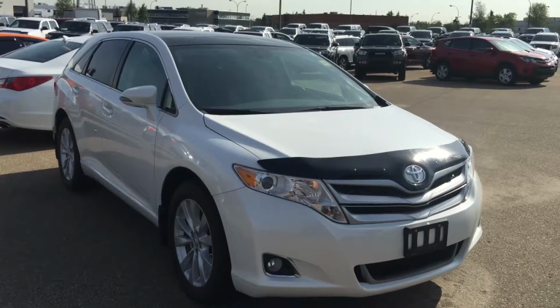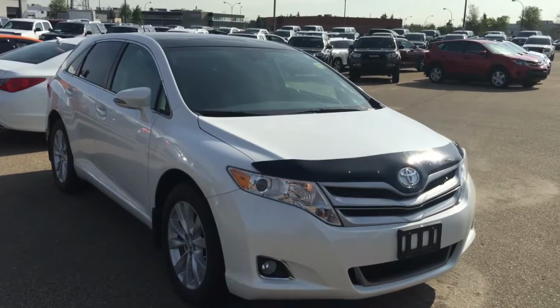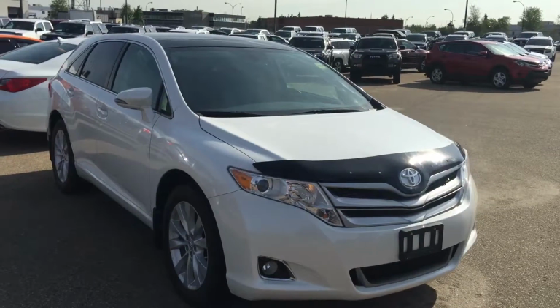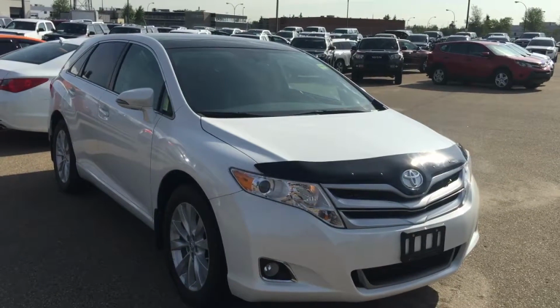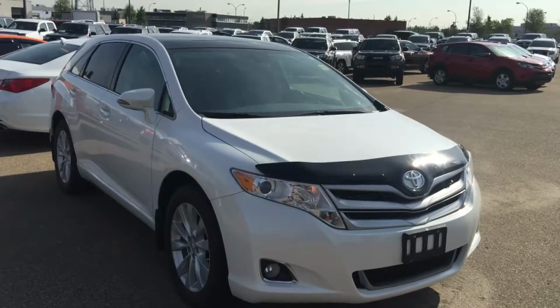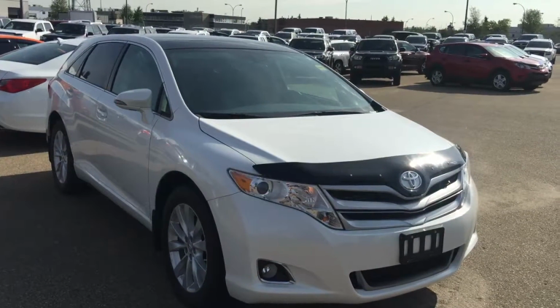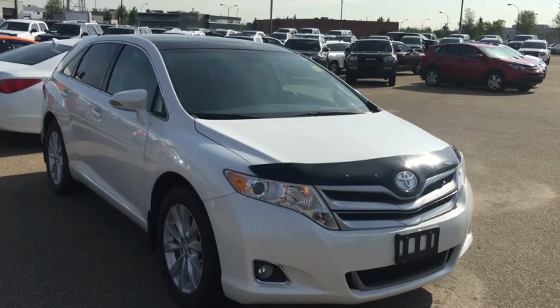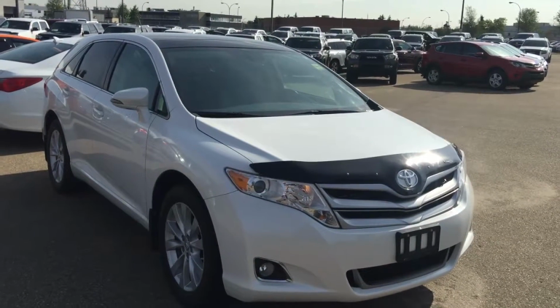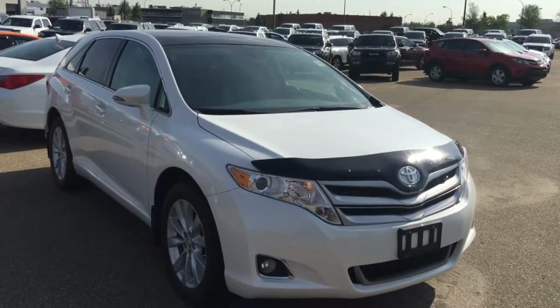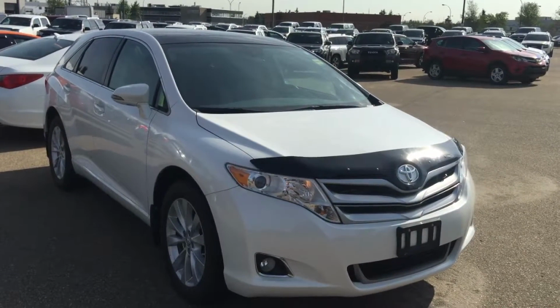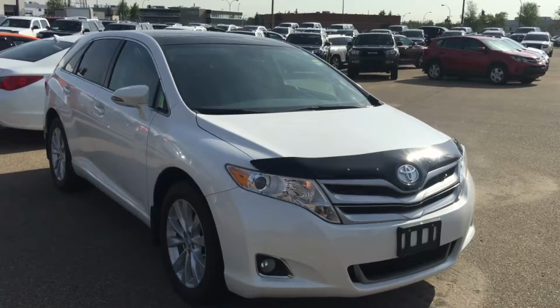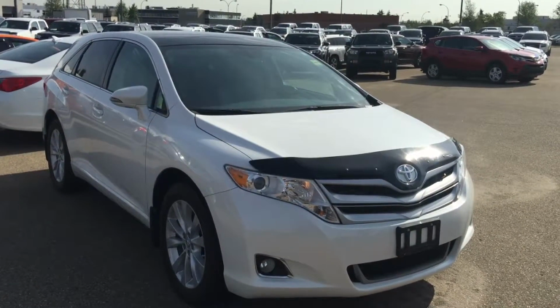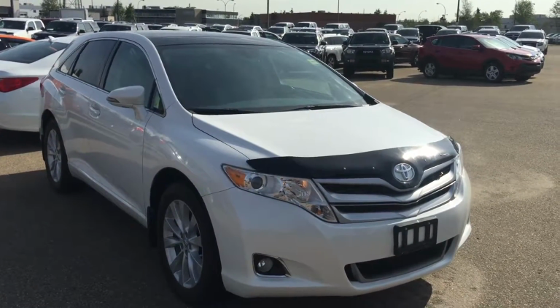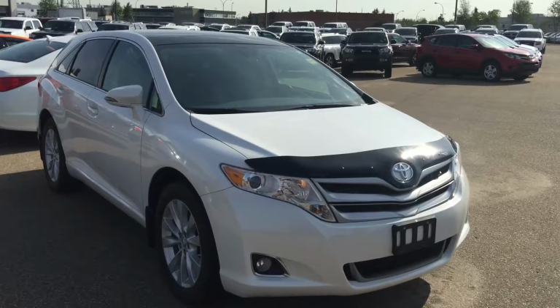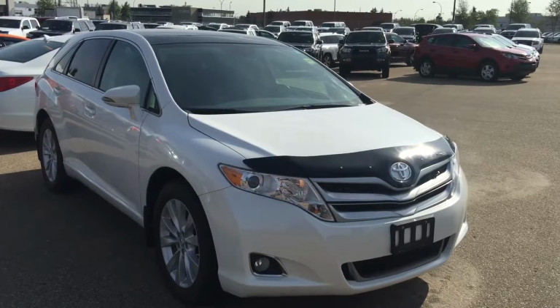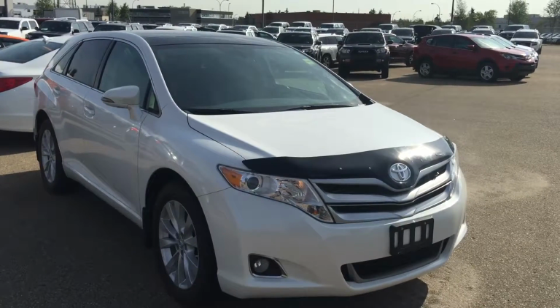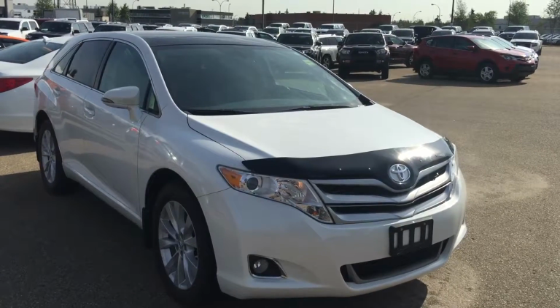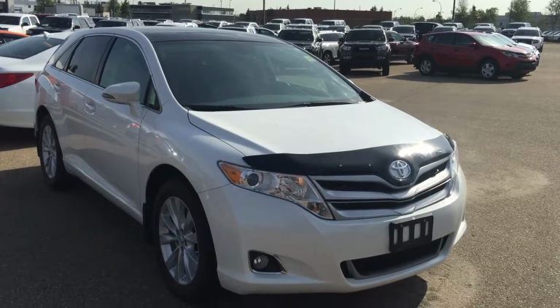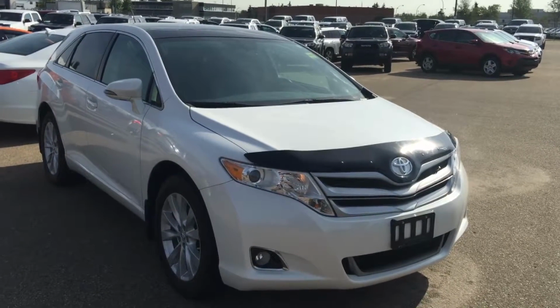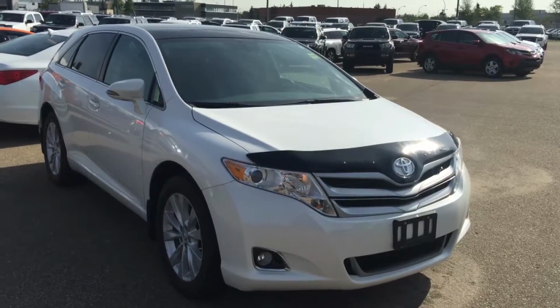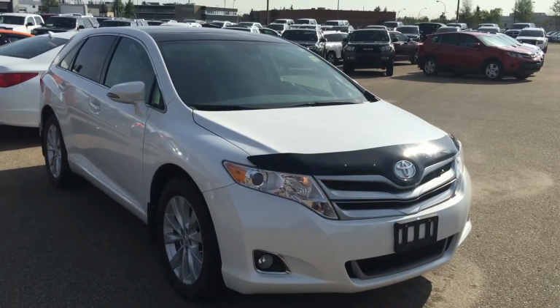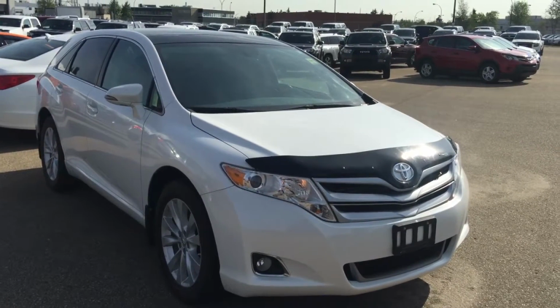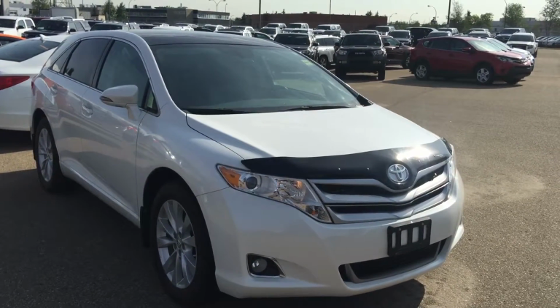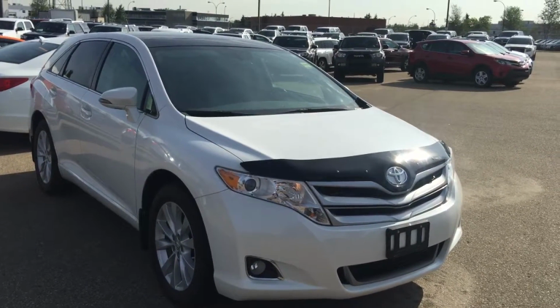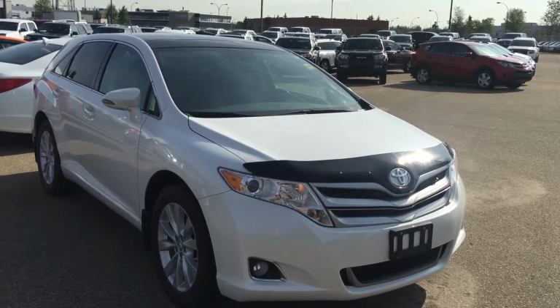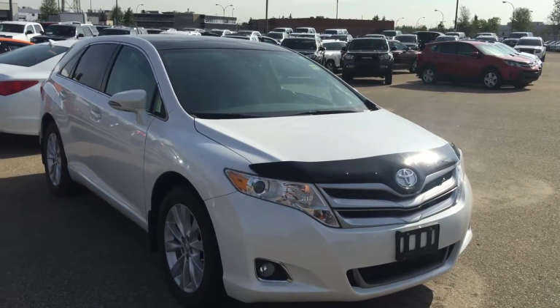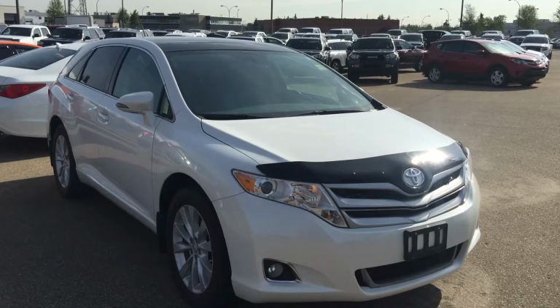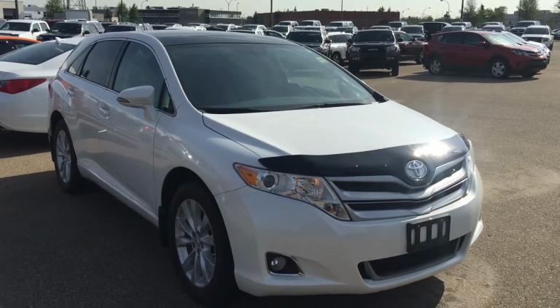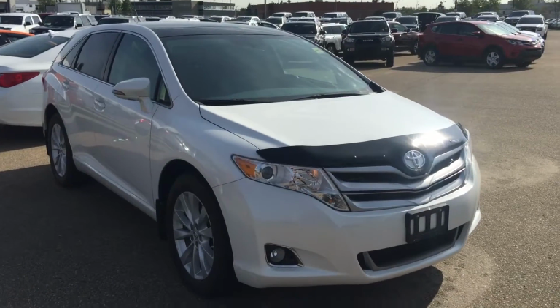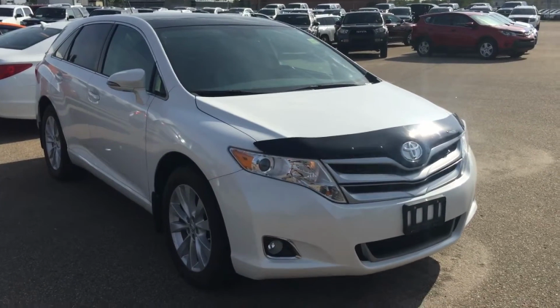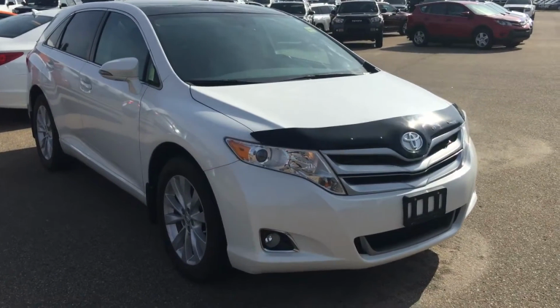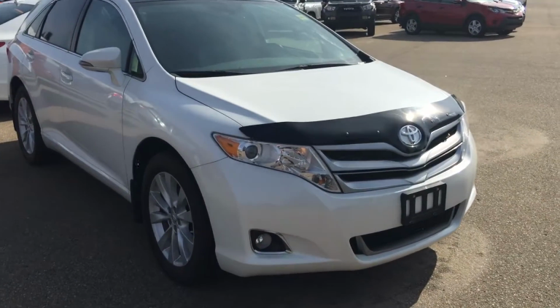Good morning, this is Andy Lam from Mayfield Toyota Pre-owned Supercenter. Today I would like to present you a 2014 Toyota Venza, white in color. This unit also comes with two sets of keys, and let's have a look at this unit.